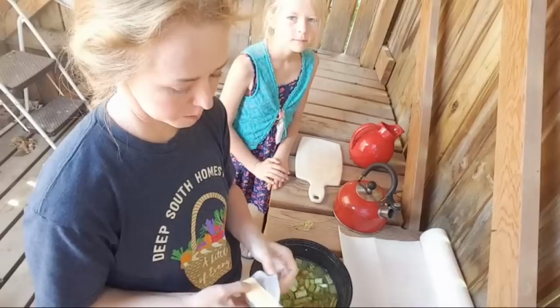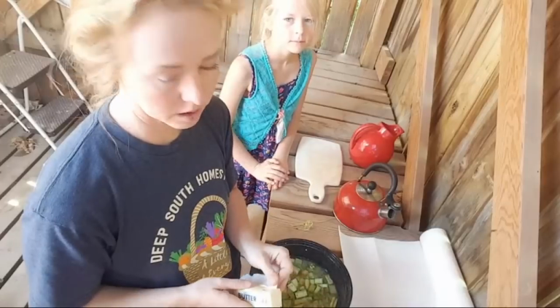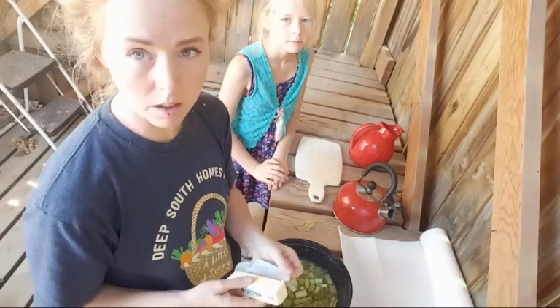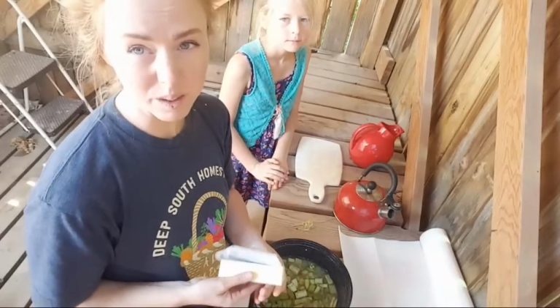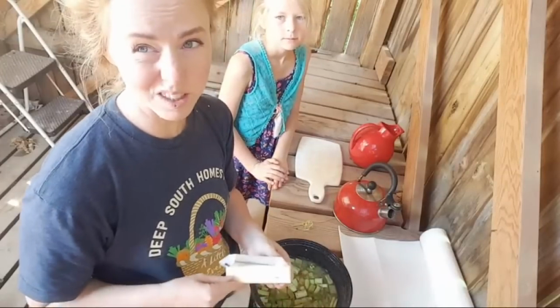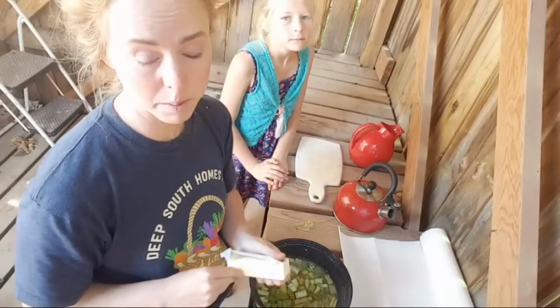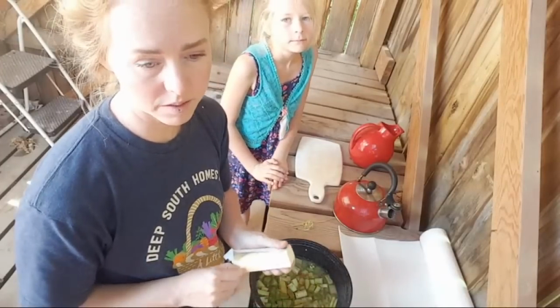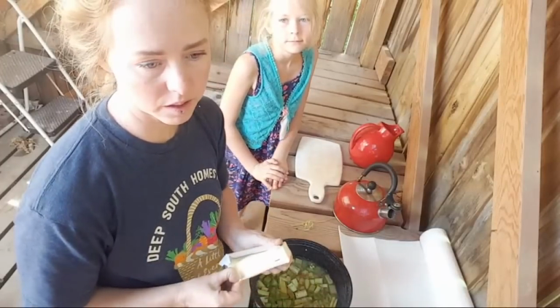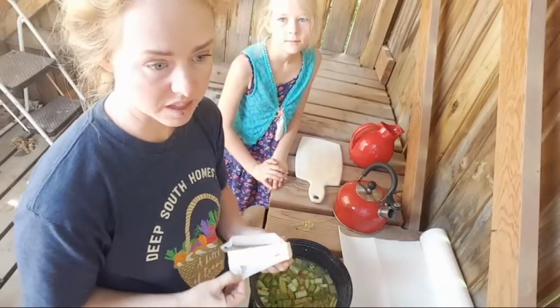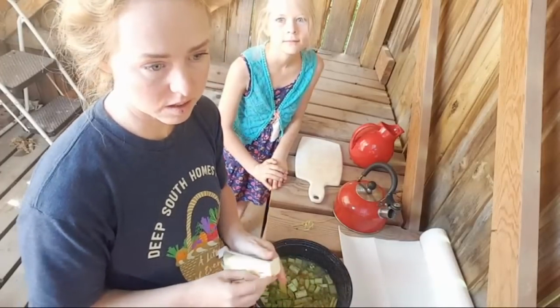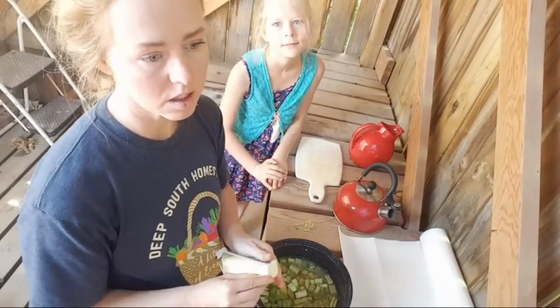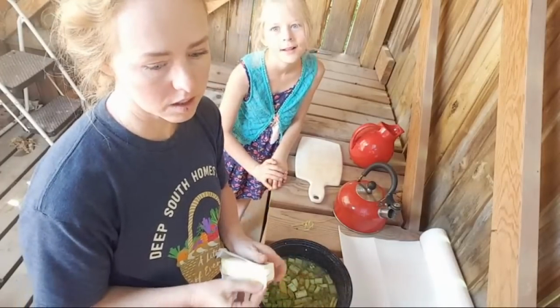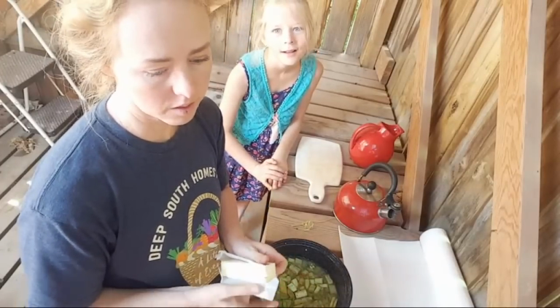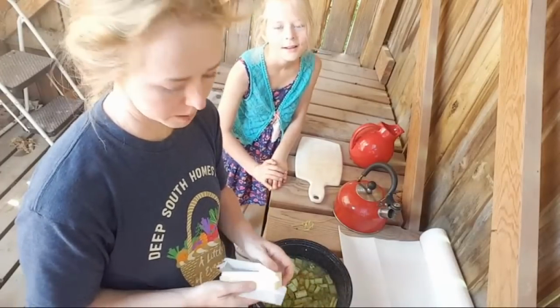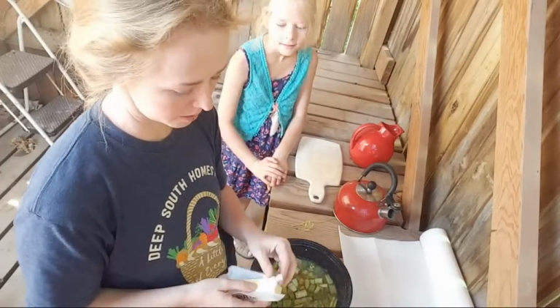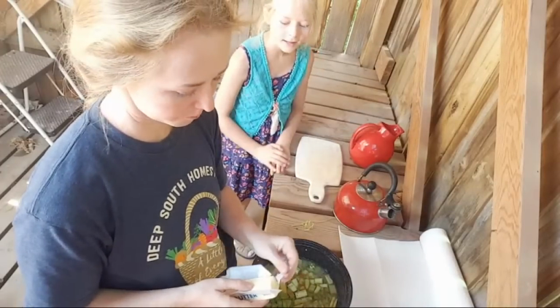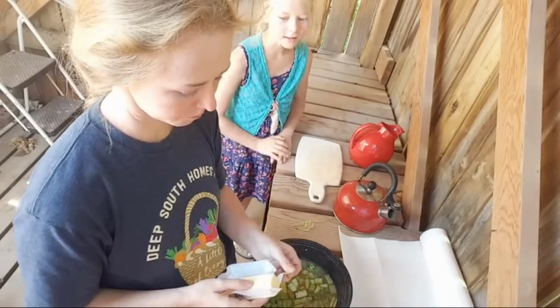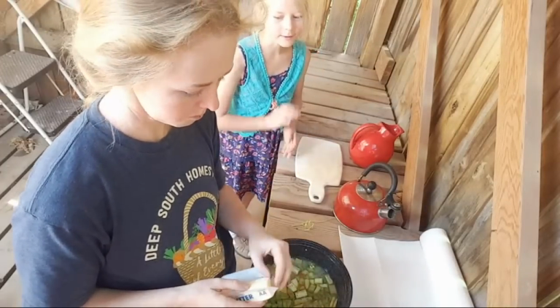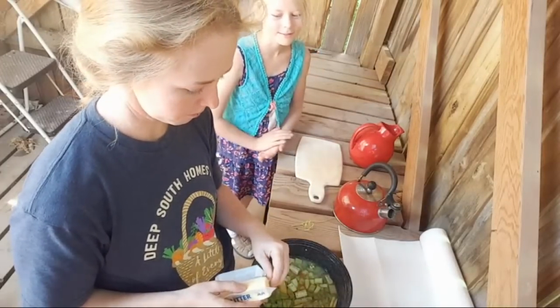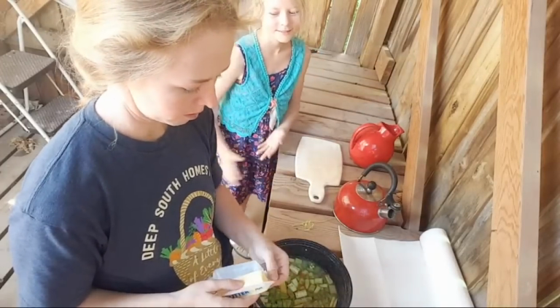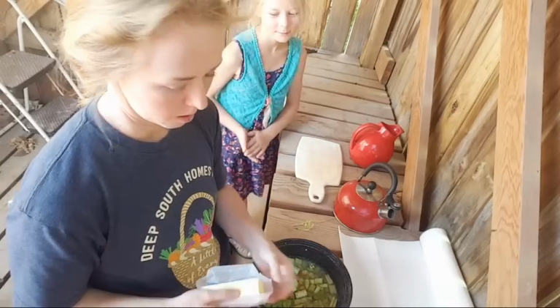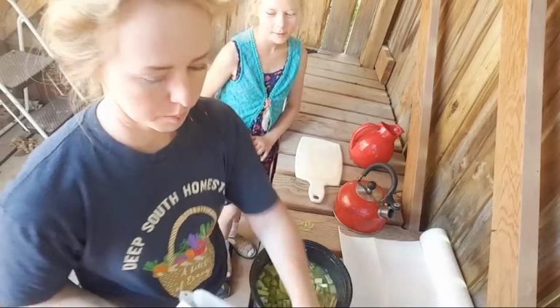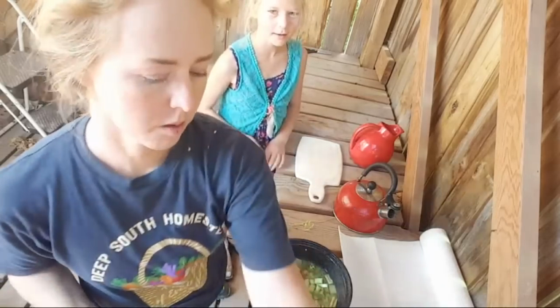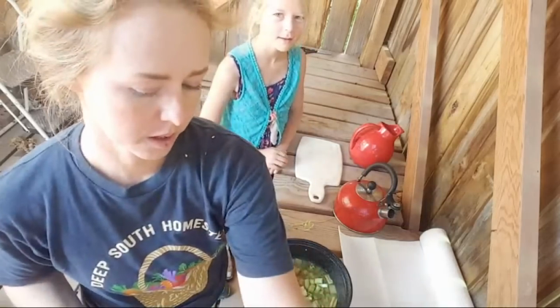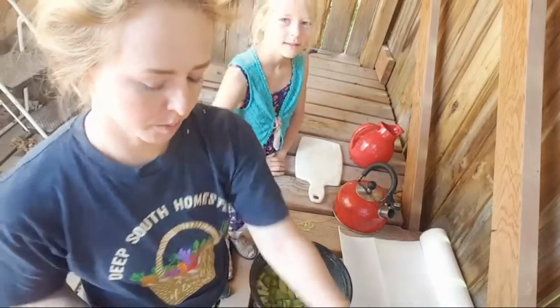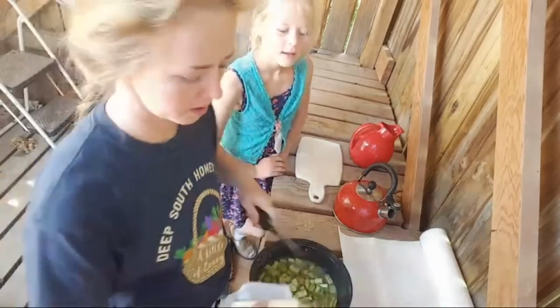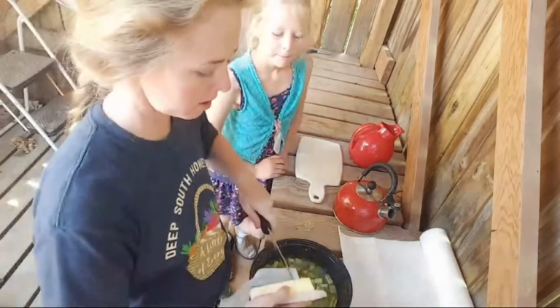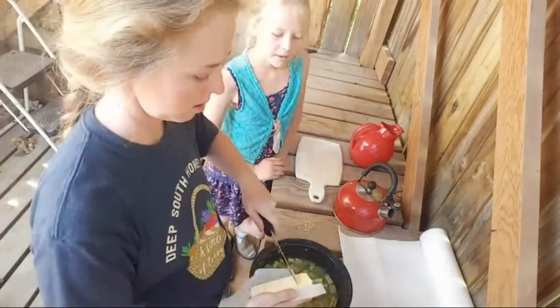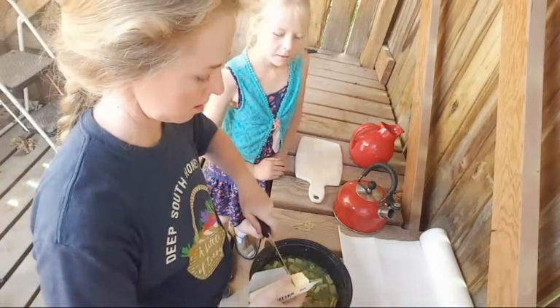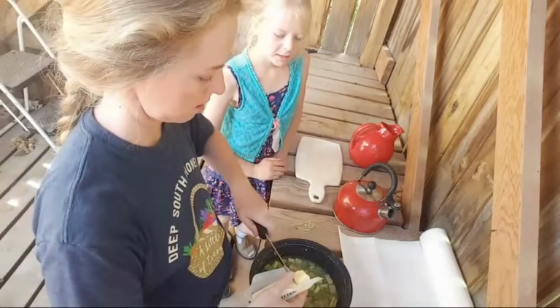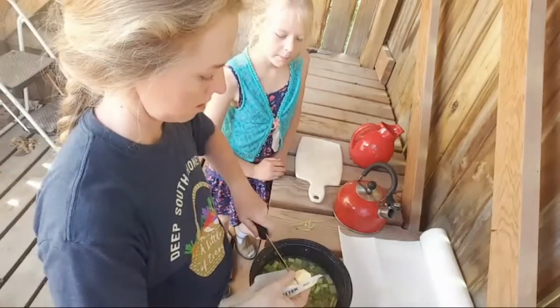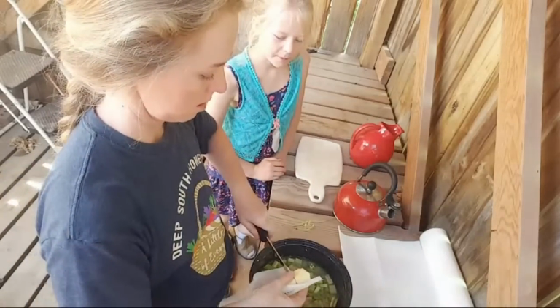Being on keto, we do eat a lot of butter. Even if I don't eat this, it's going to have a lot of butter in it. I love butter. Hopefully it should be pretty good. Get a pat of butter.